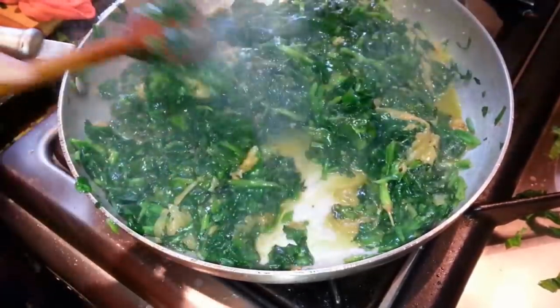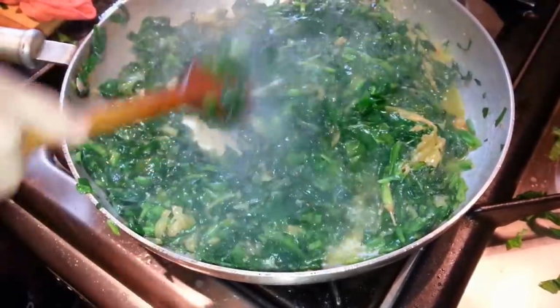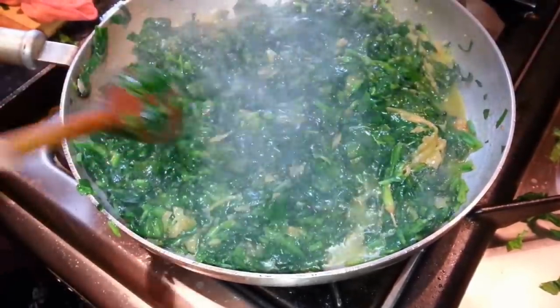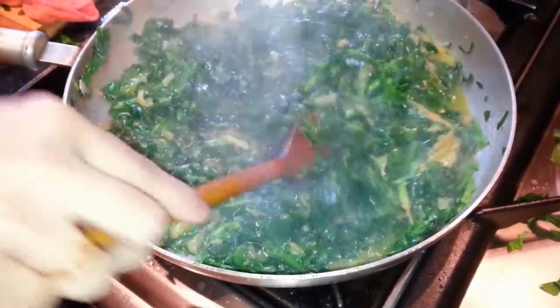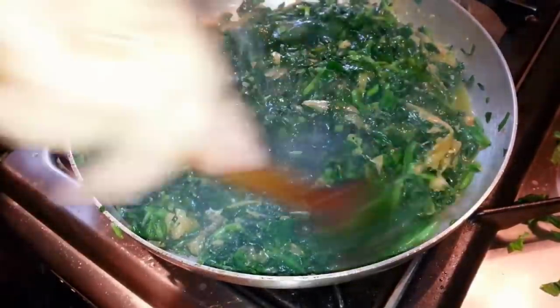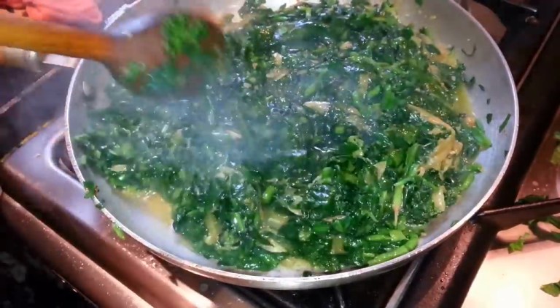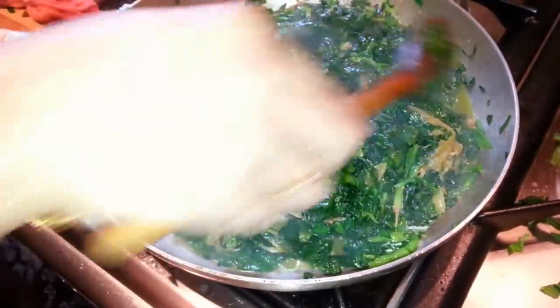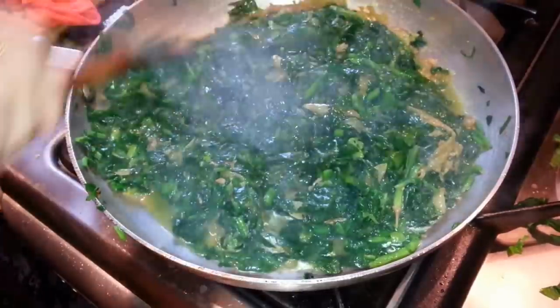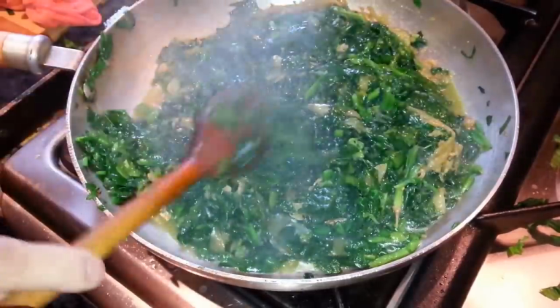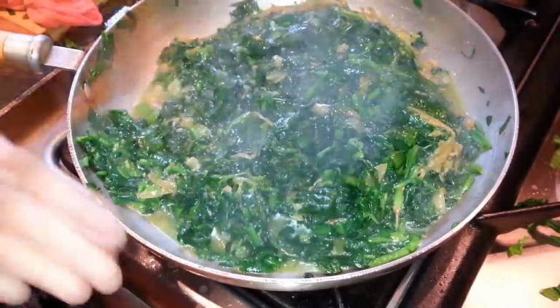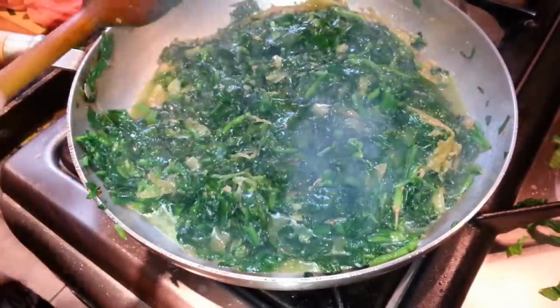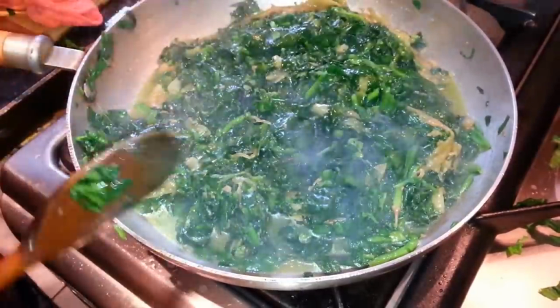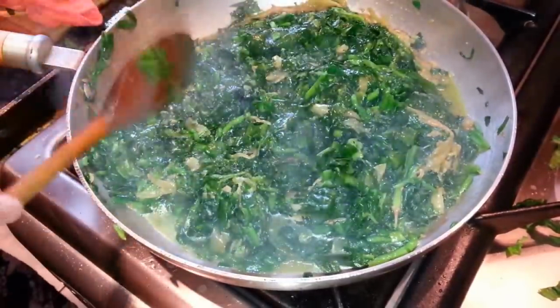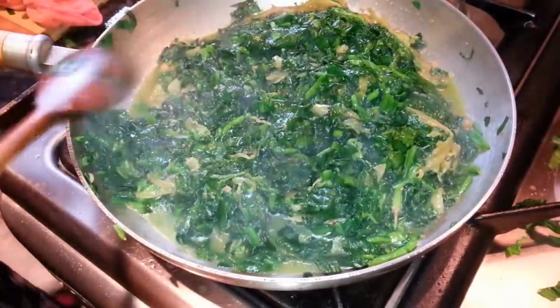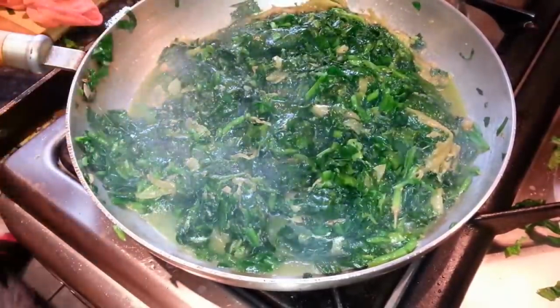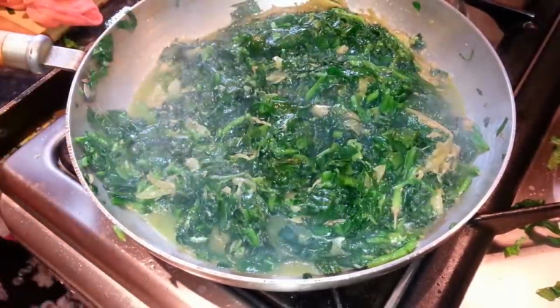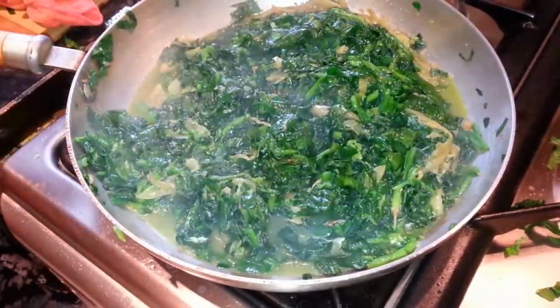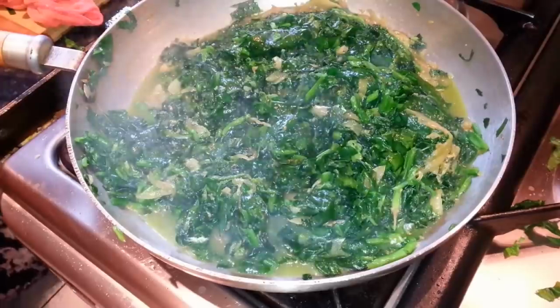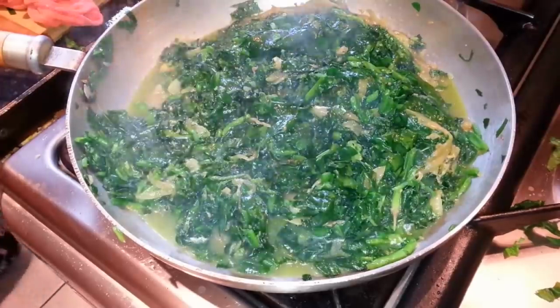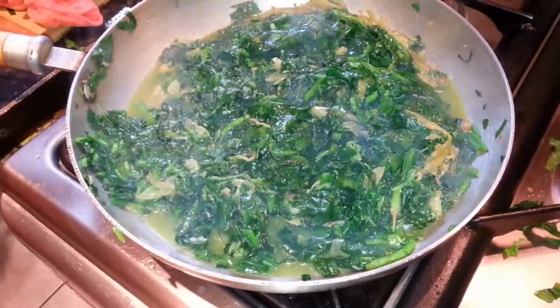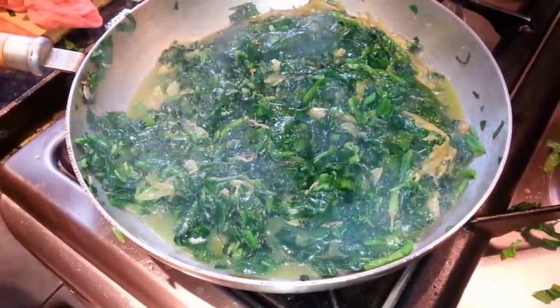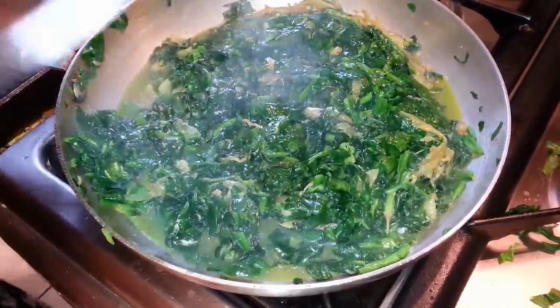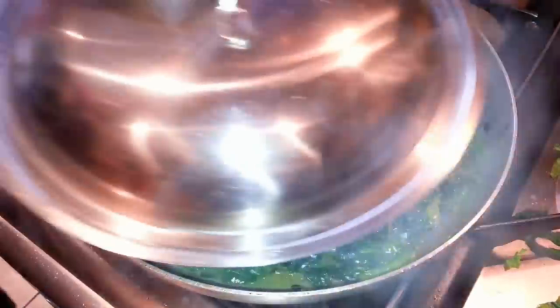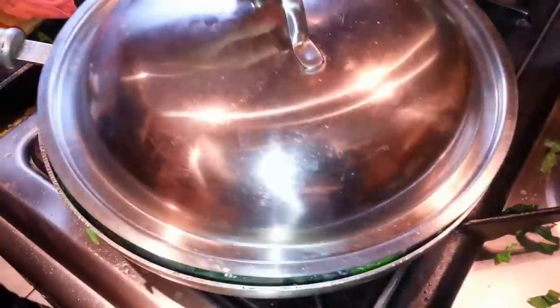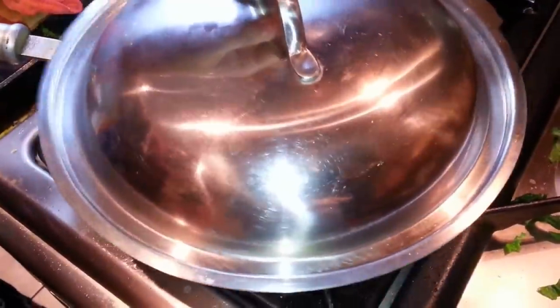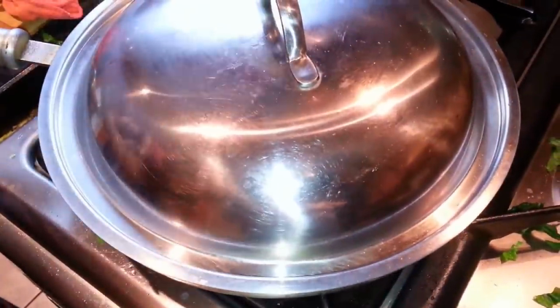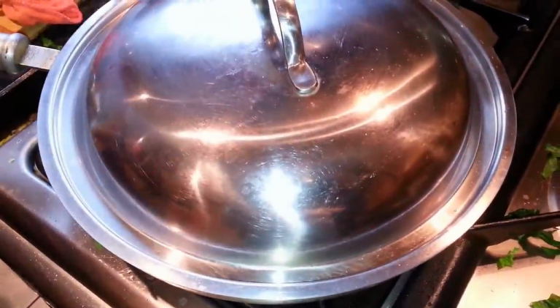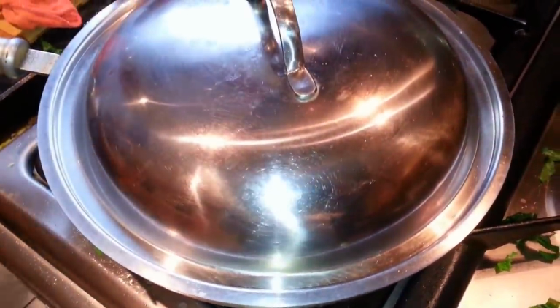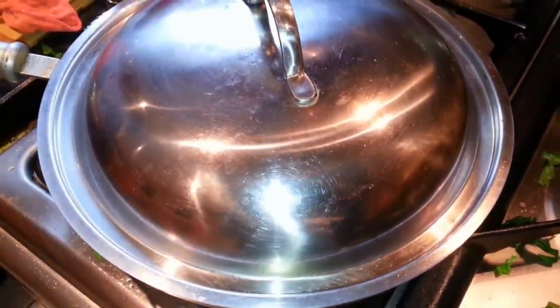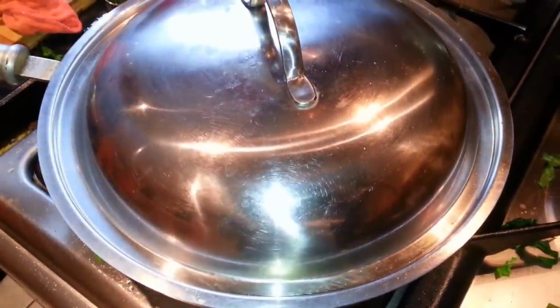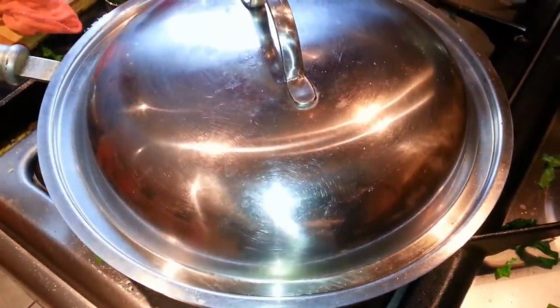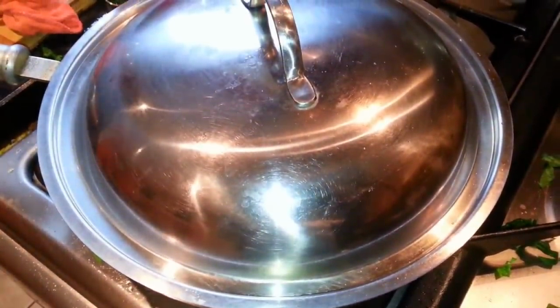Then put the lid on and leave it to cook for about half an hour. Make sure you leave it on a slow gas.